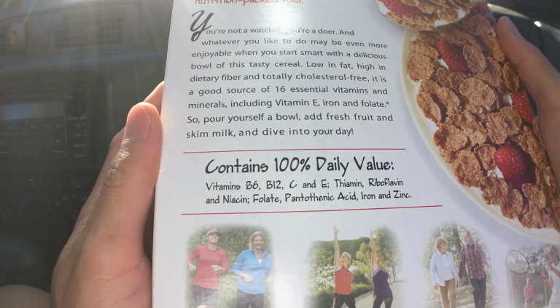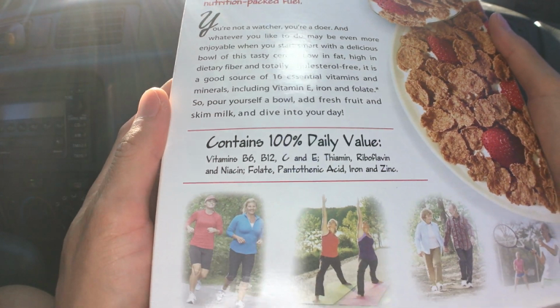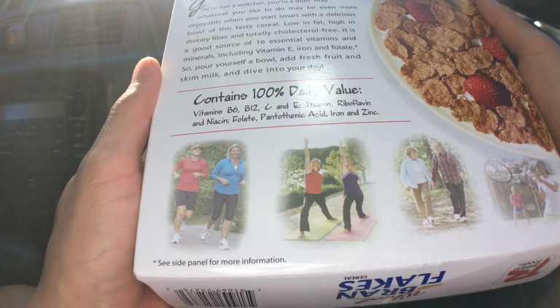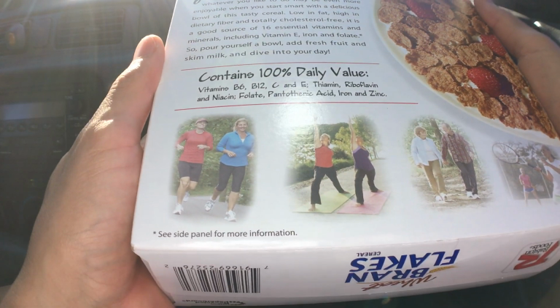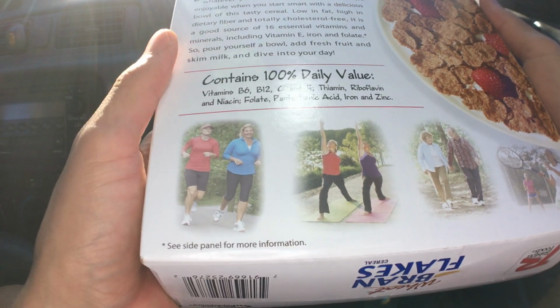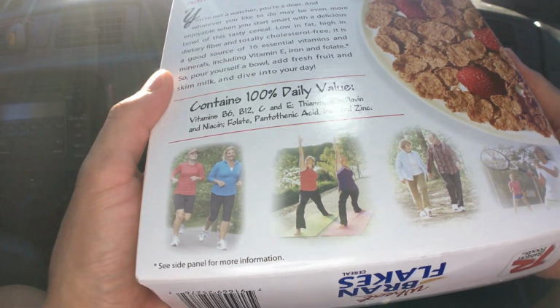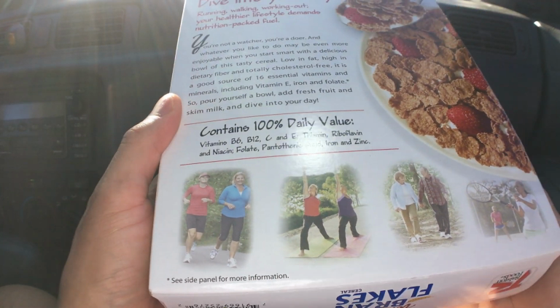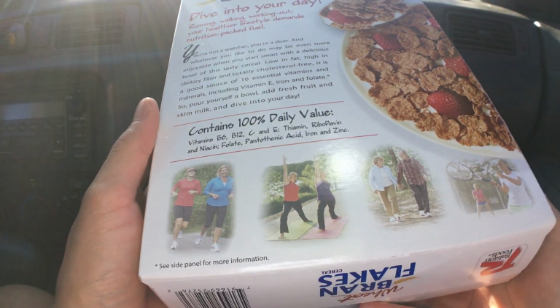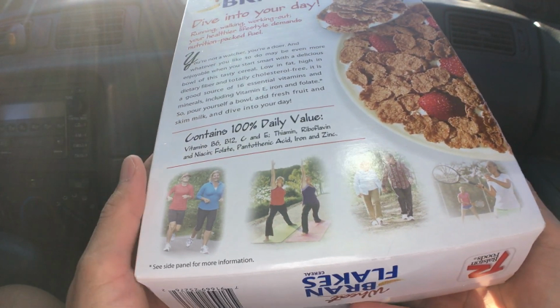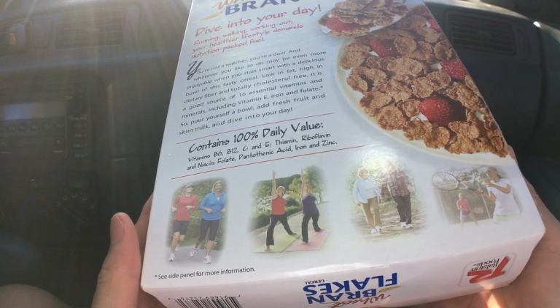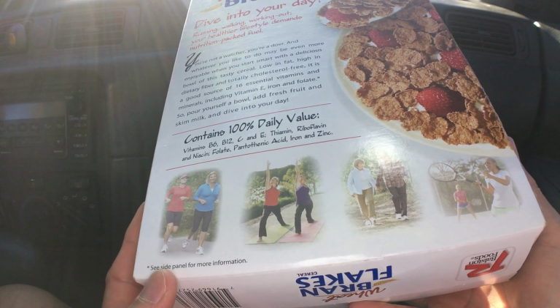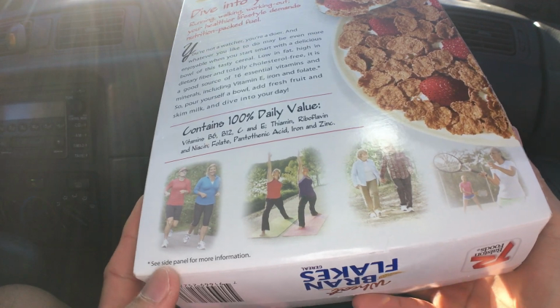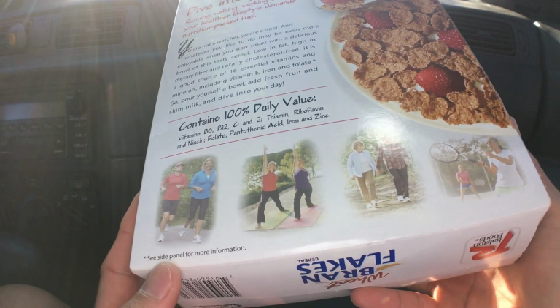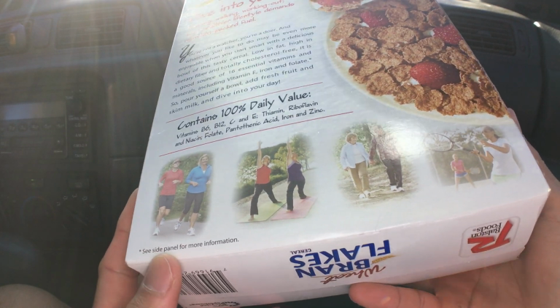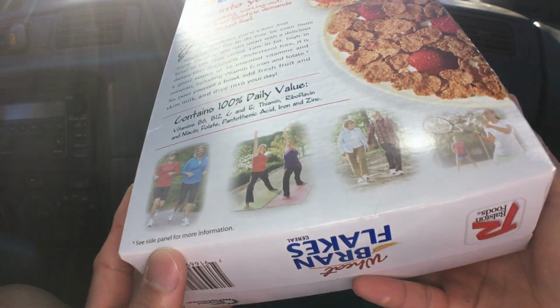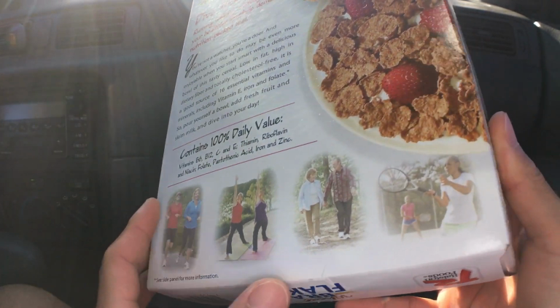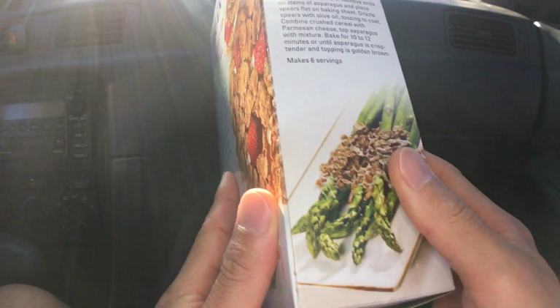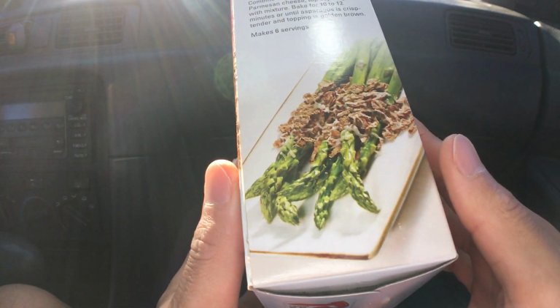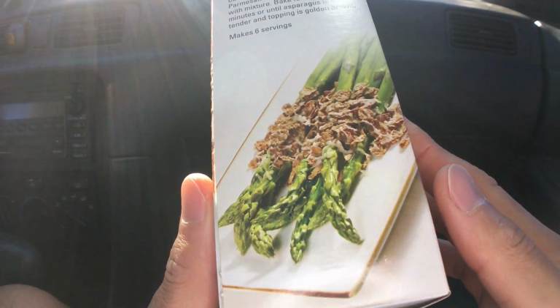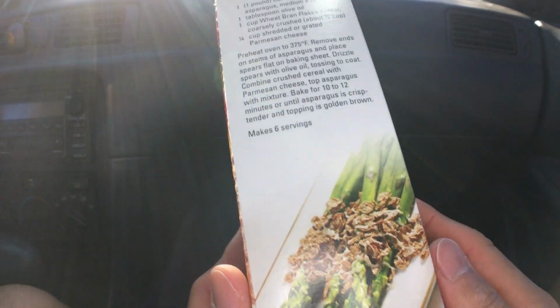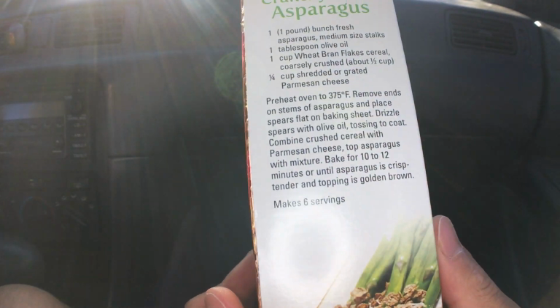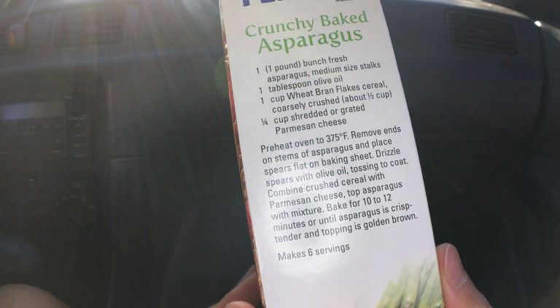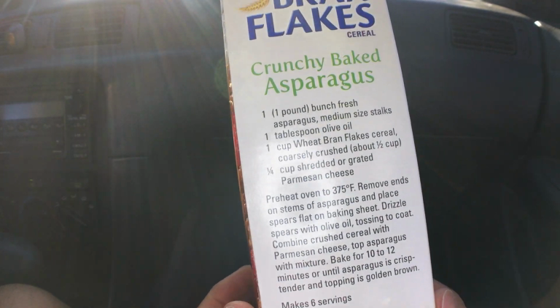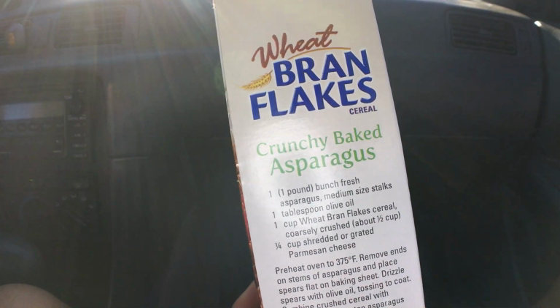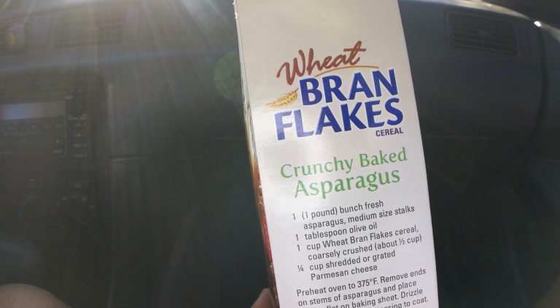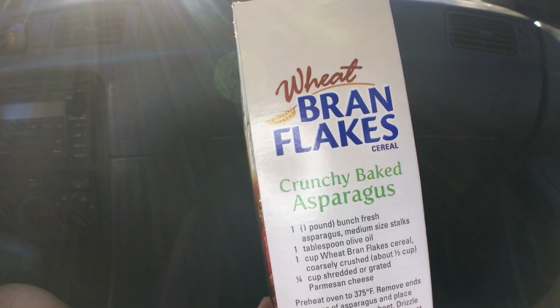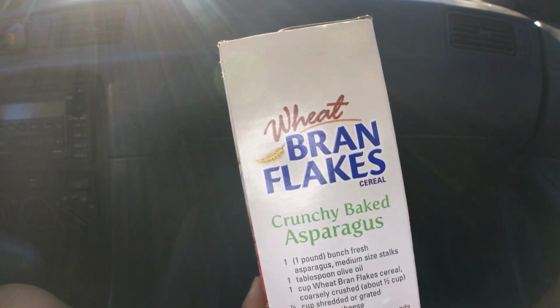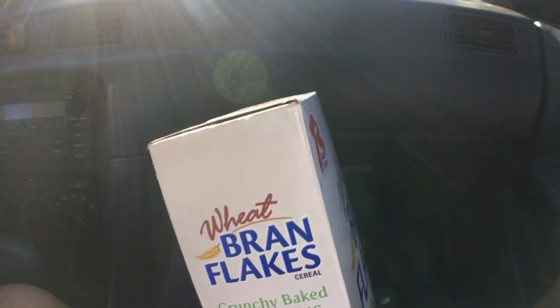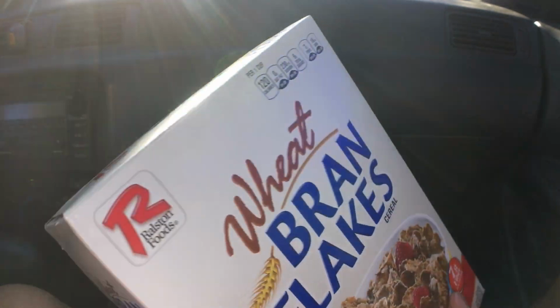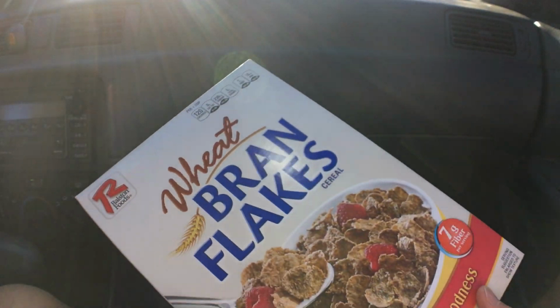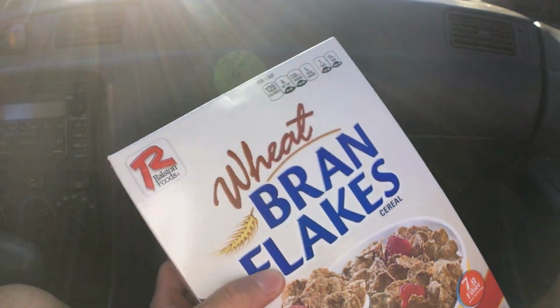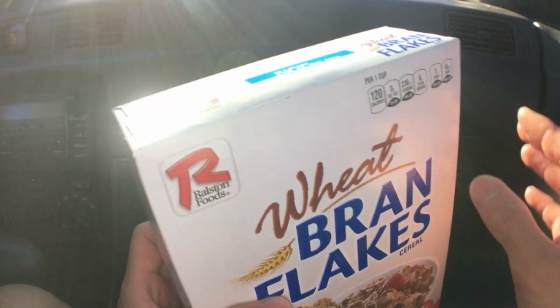Who here loves wheat cereal? Let us know in the comments below. Alright, here we go!